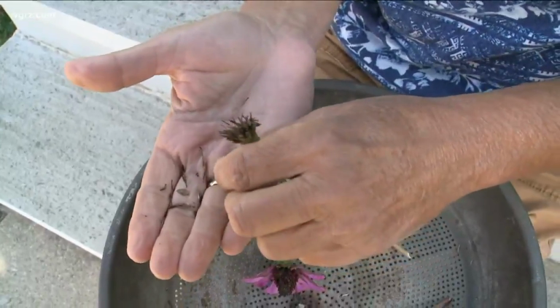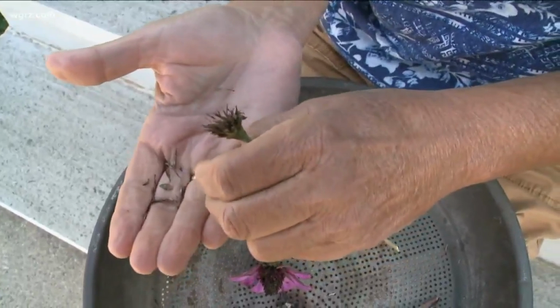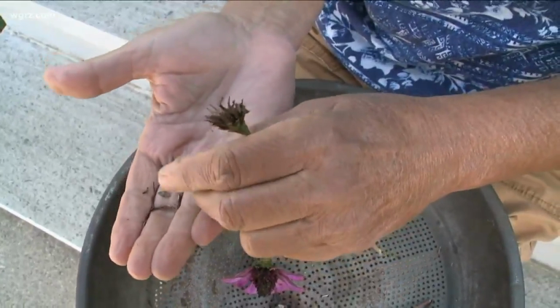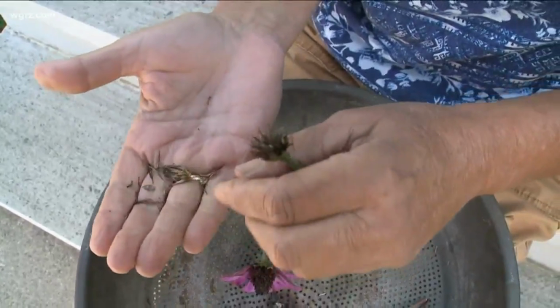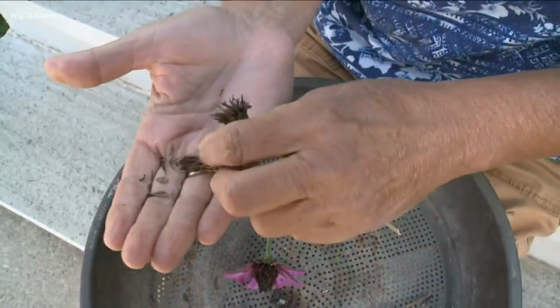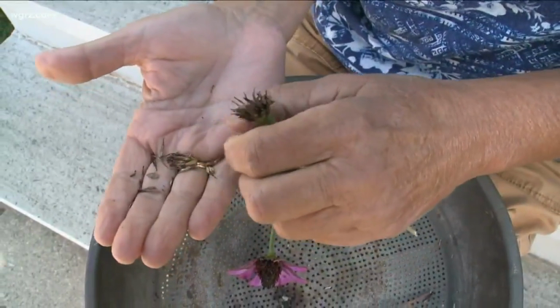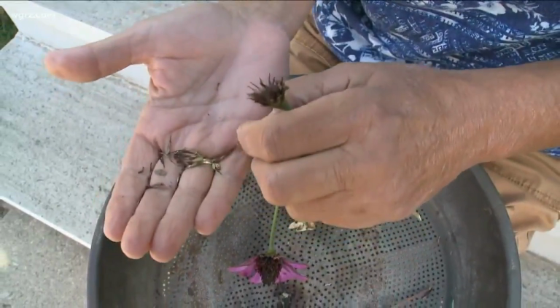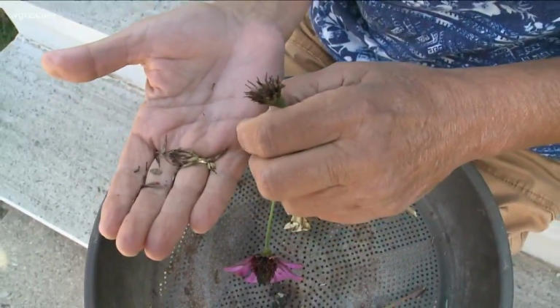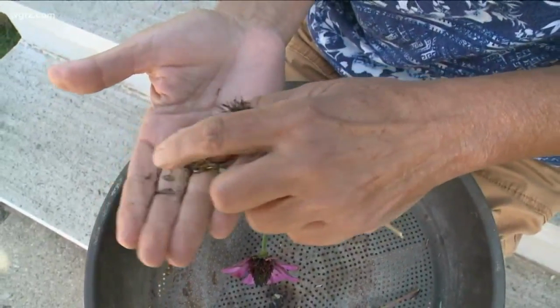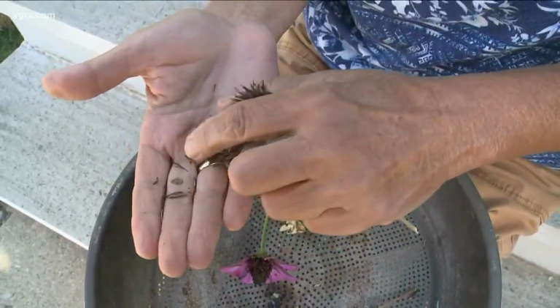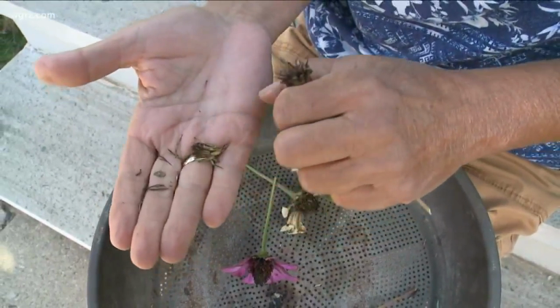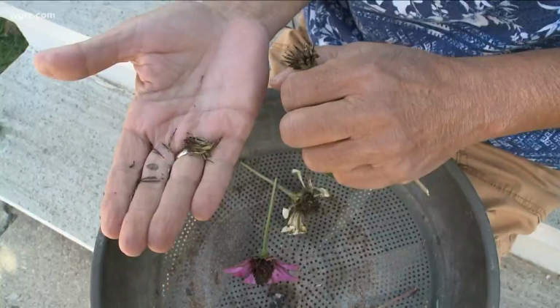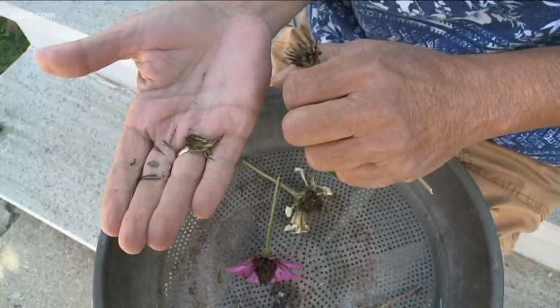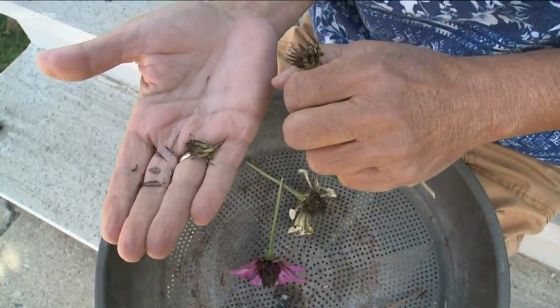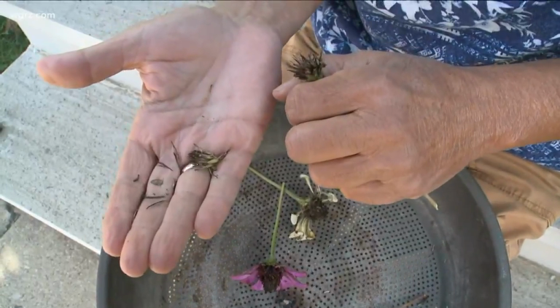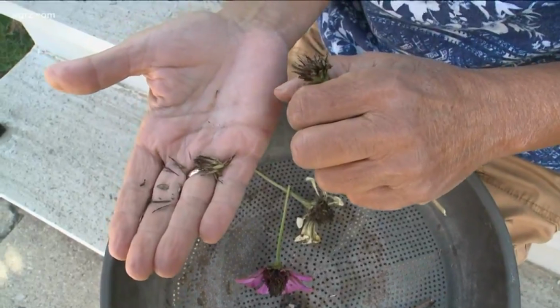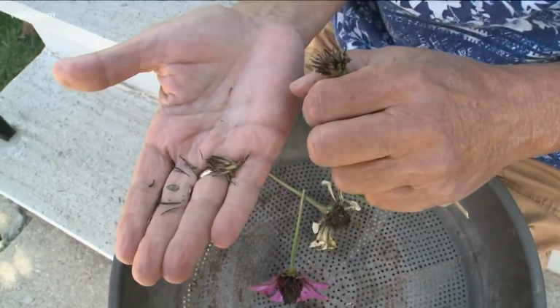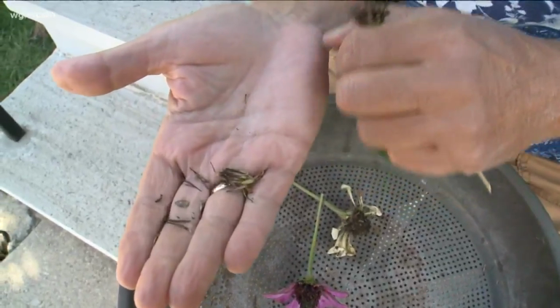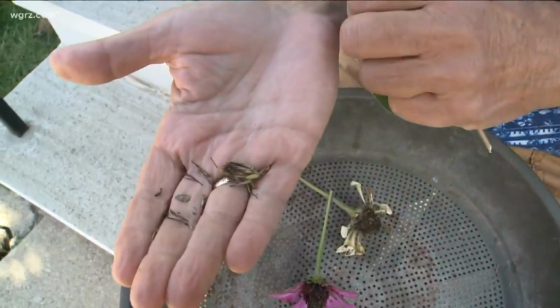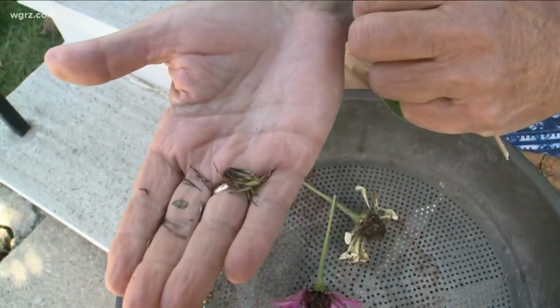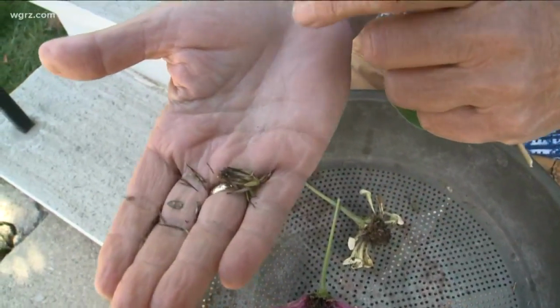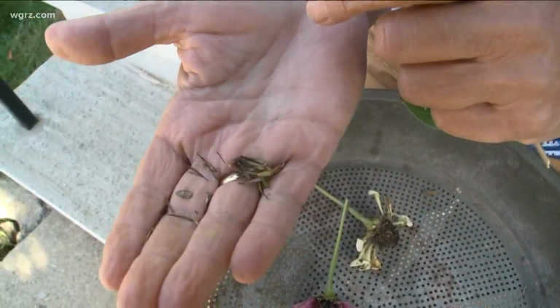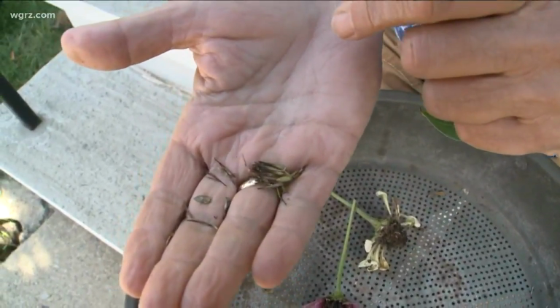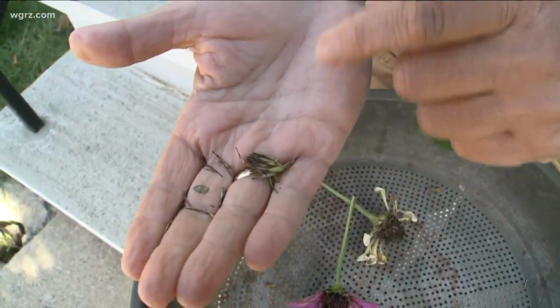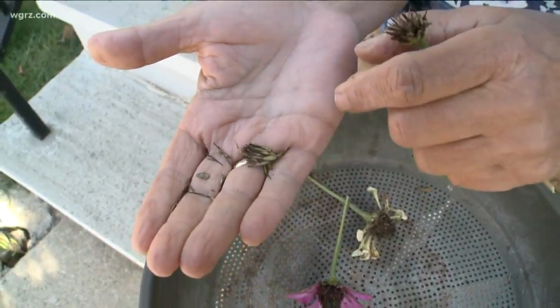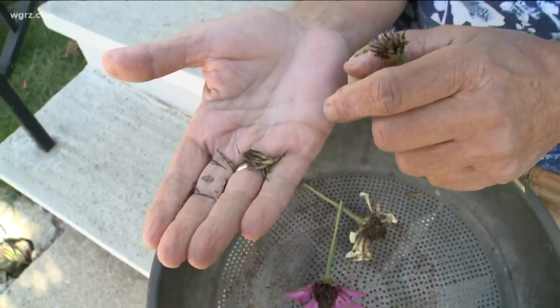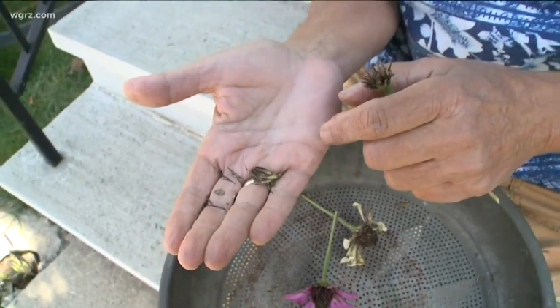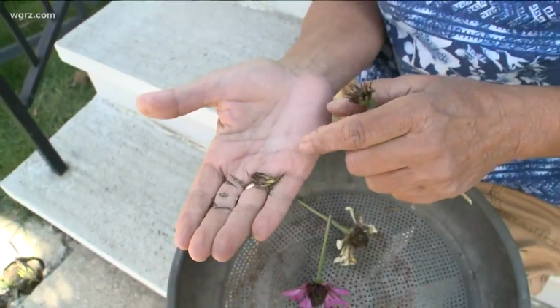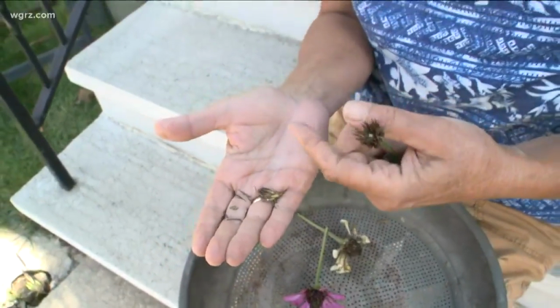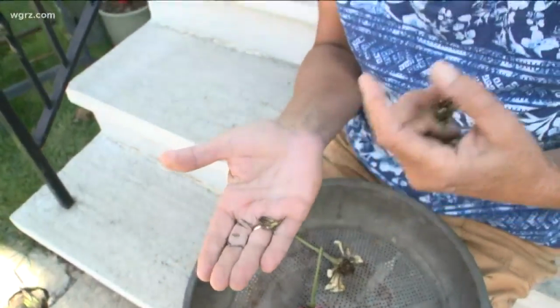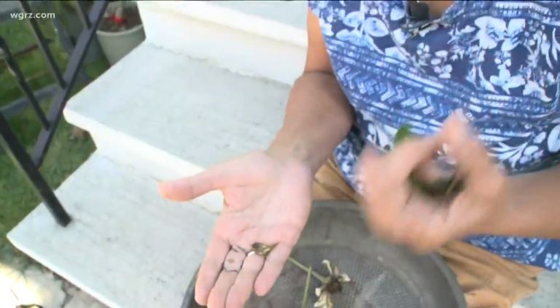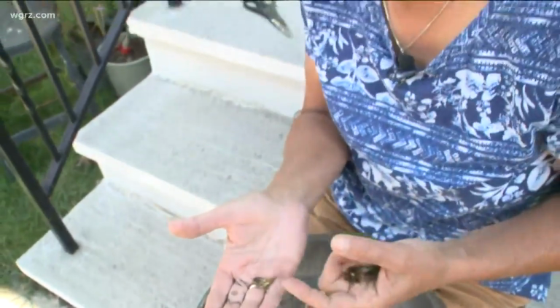You can even mark the color. Save them till next spring. Then next spring, when you're ready to plant, you've got seeds — plenty for yourself and also plenty to share.